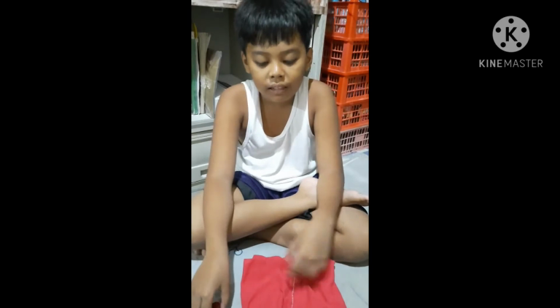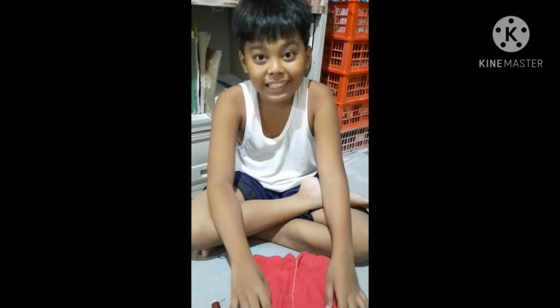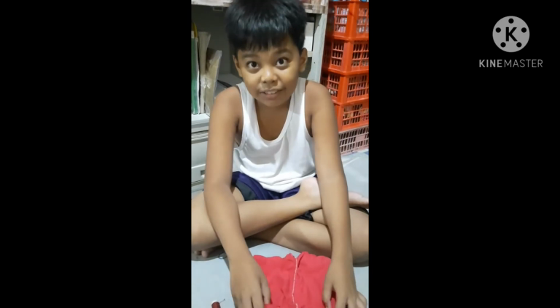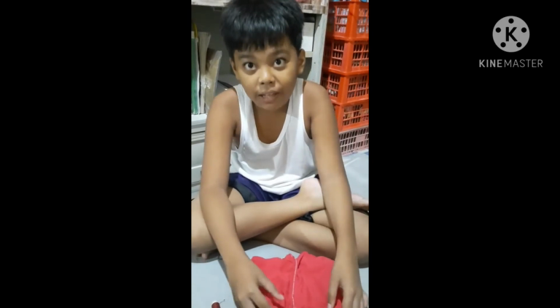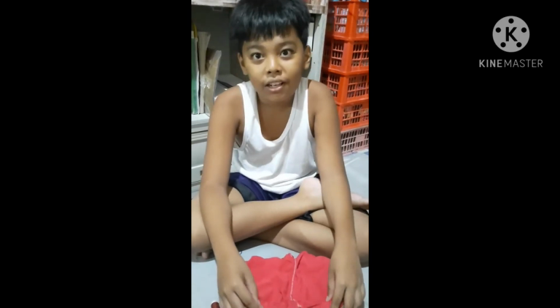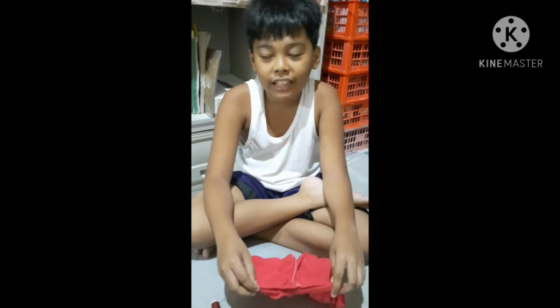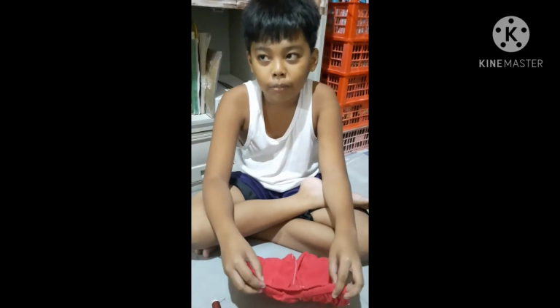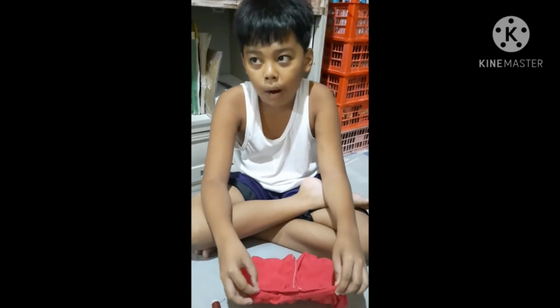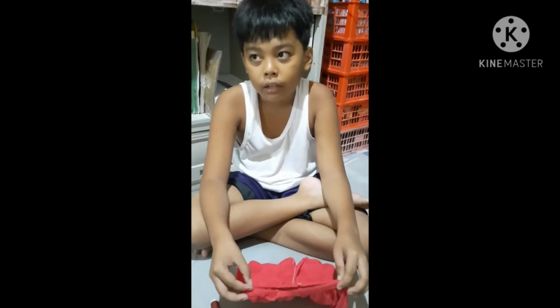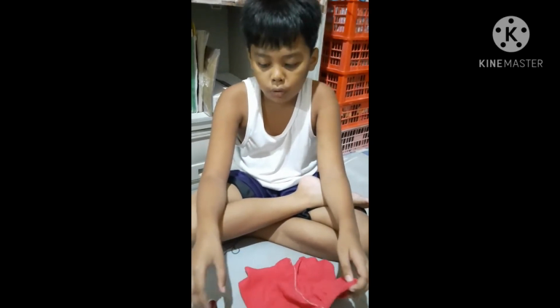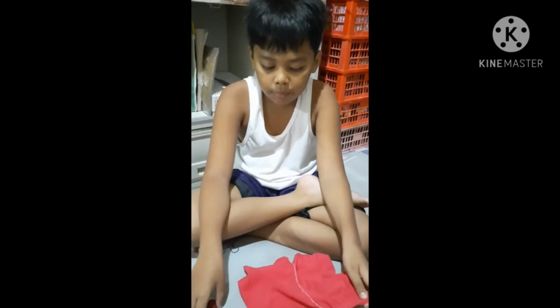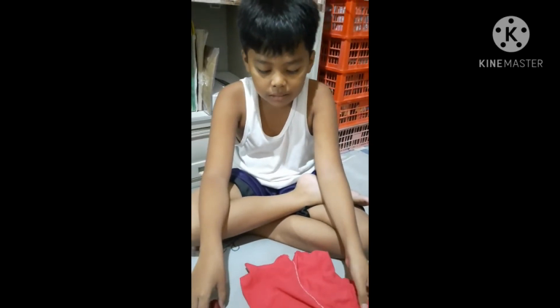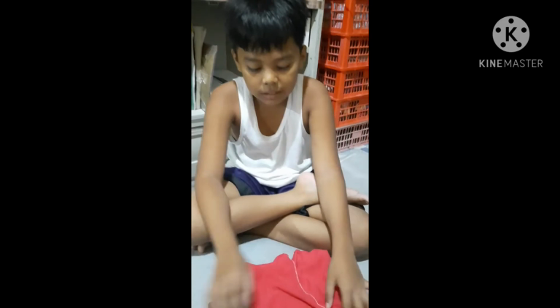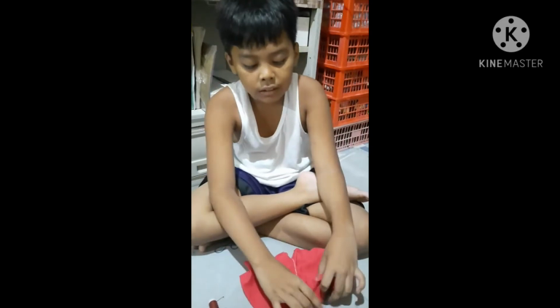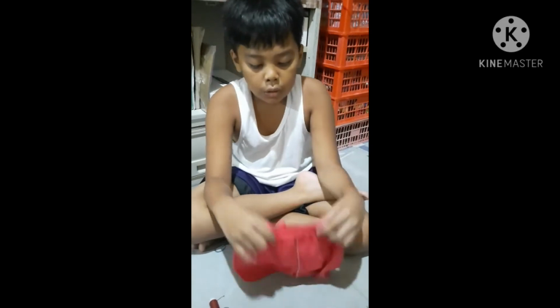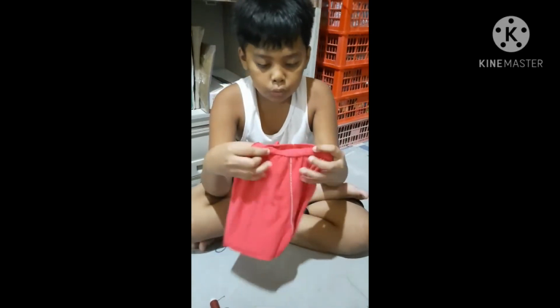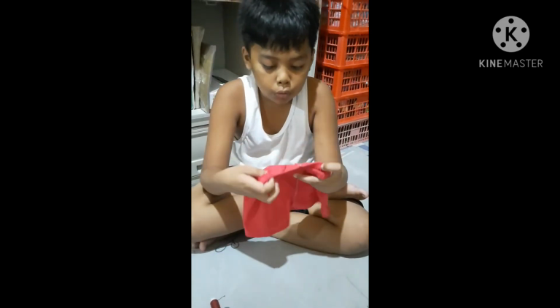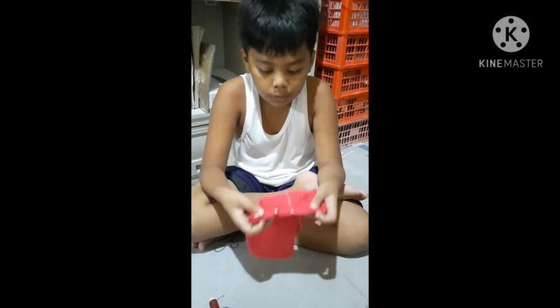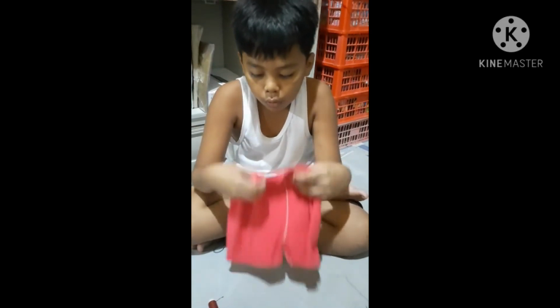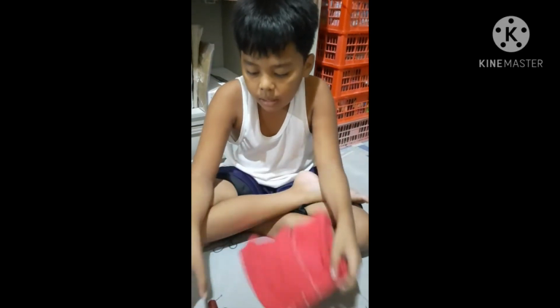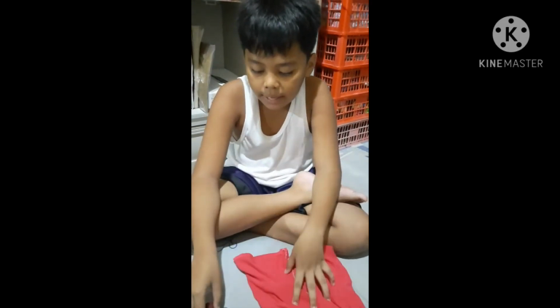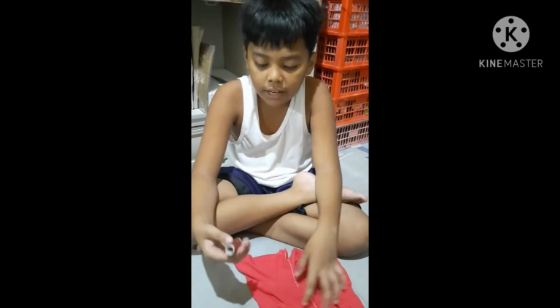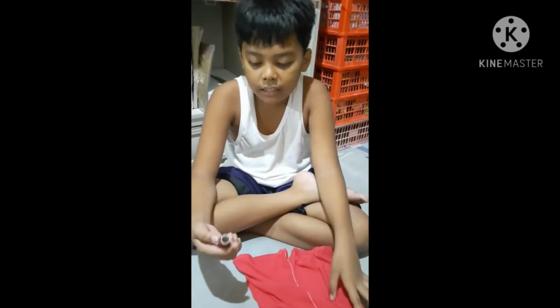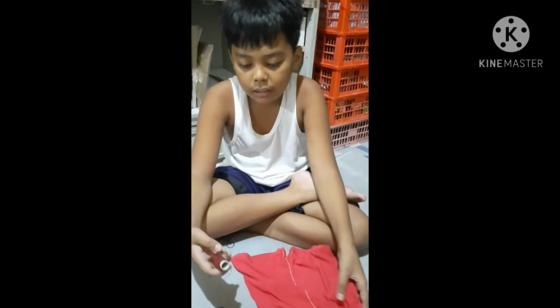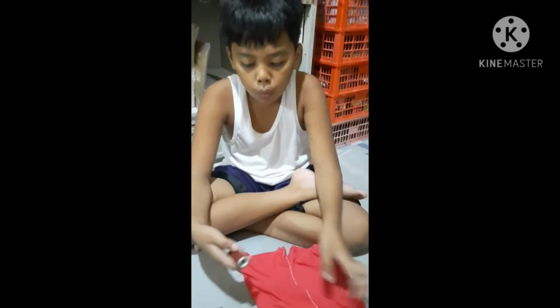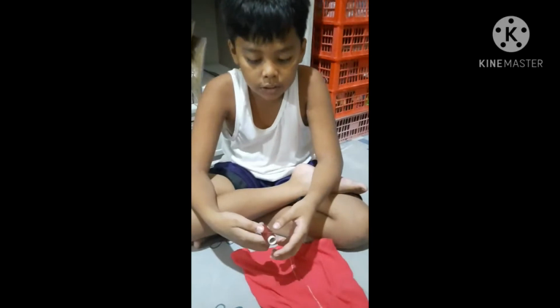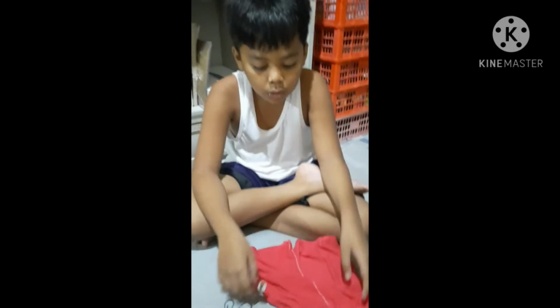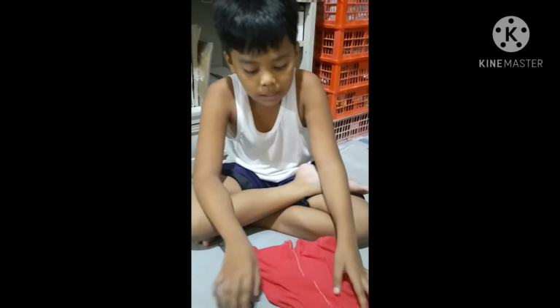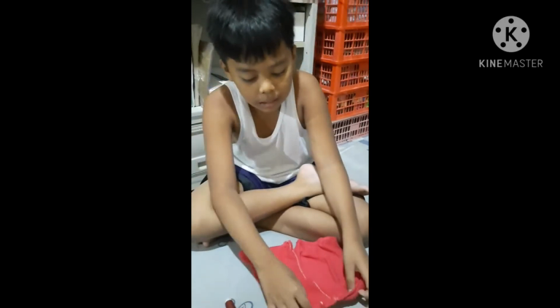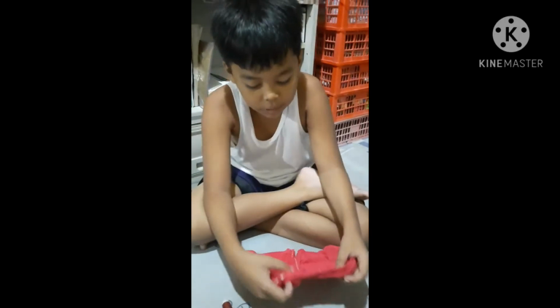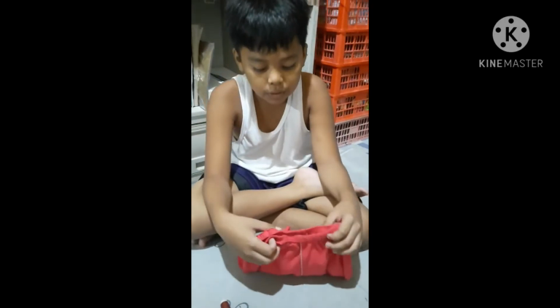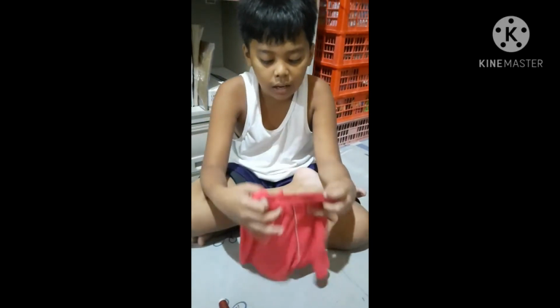This is my learning test number one. The materials needed are clothes with holes, thread, and needles. First, we're going to need to fix it up.